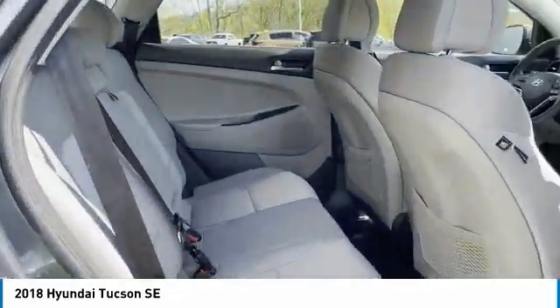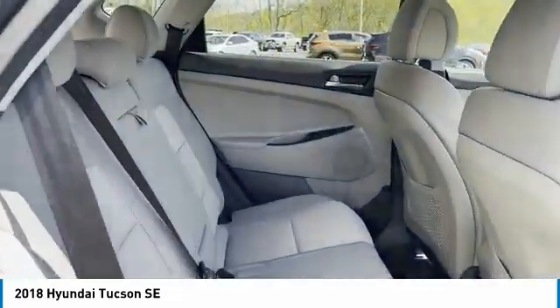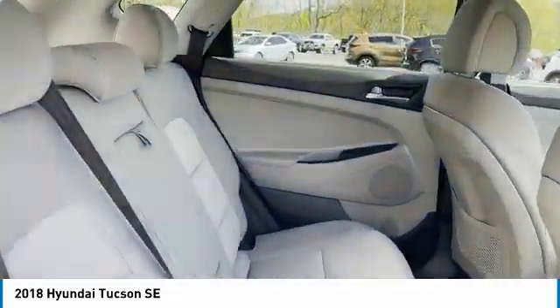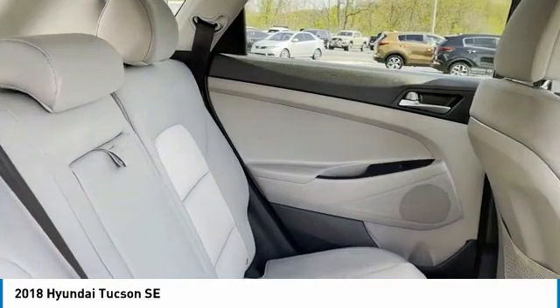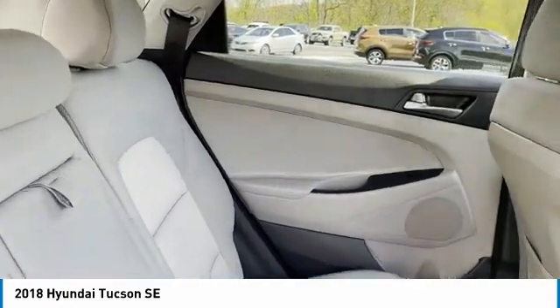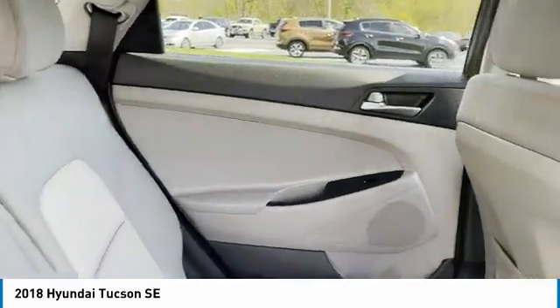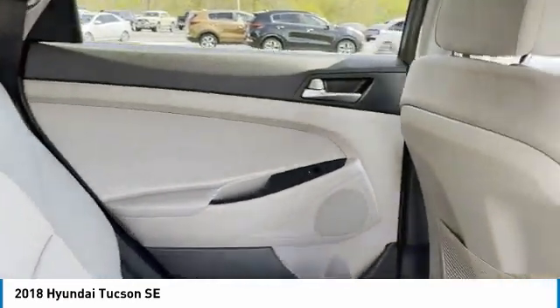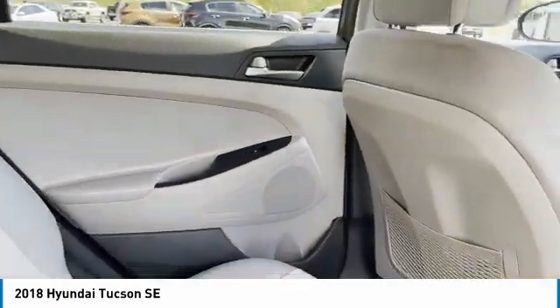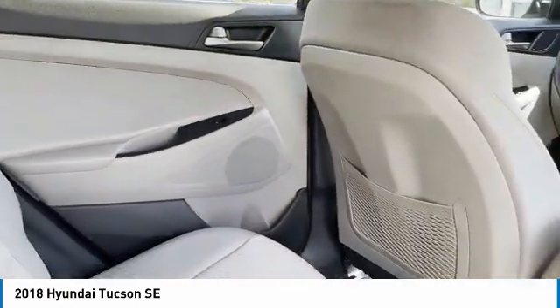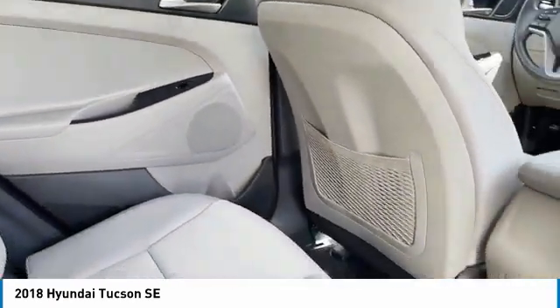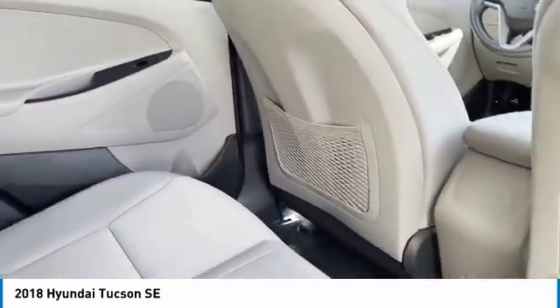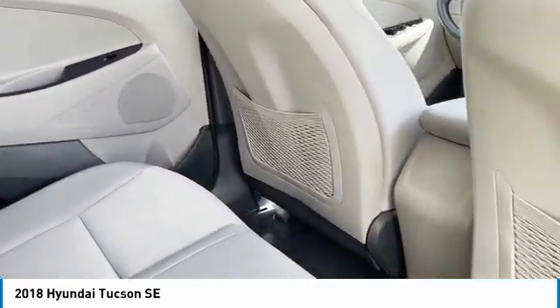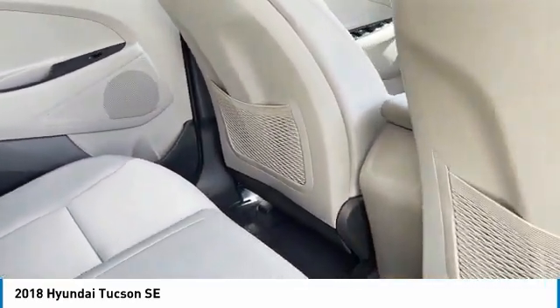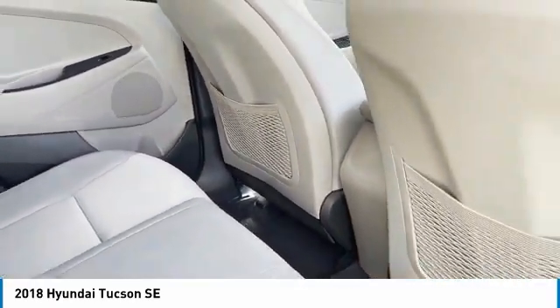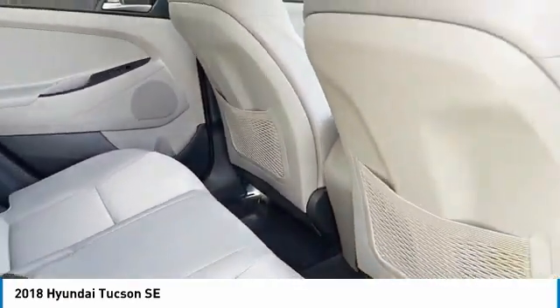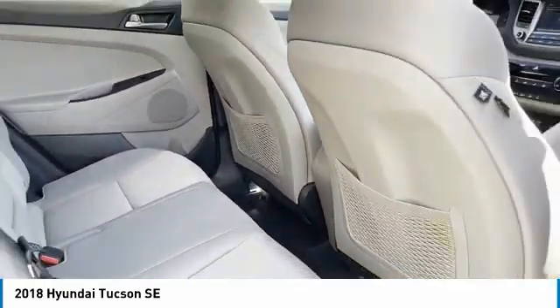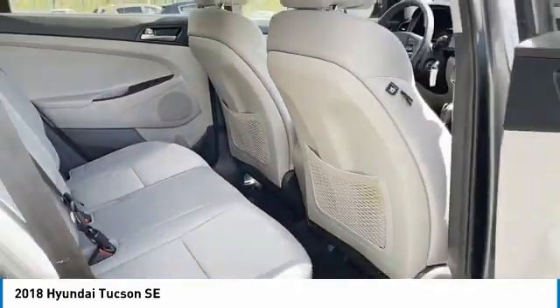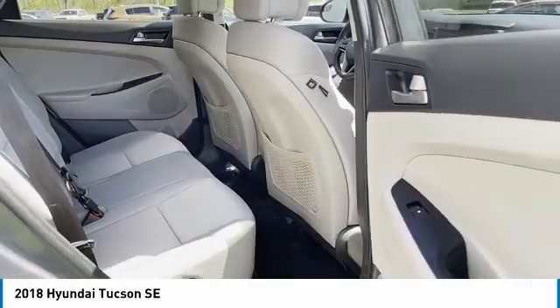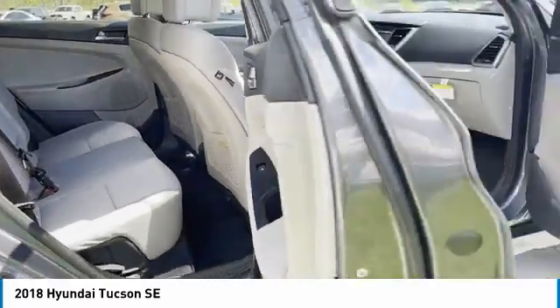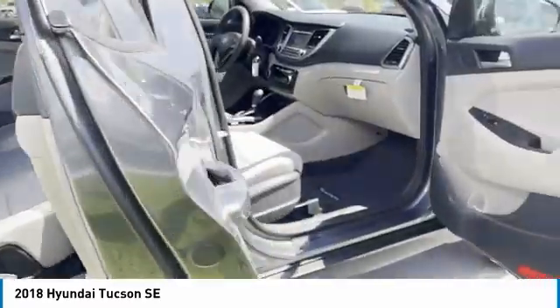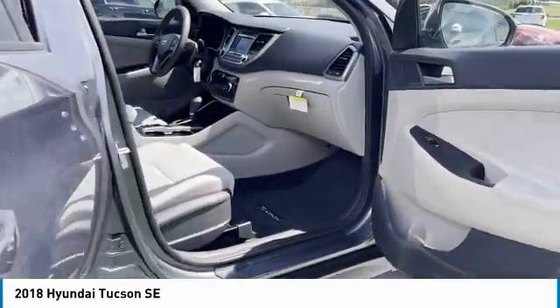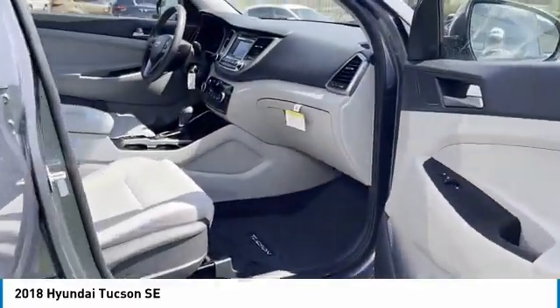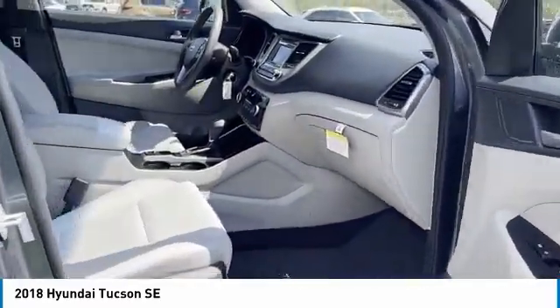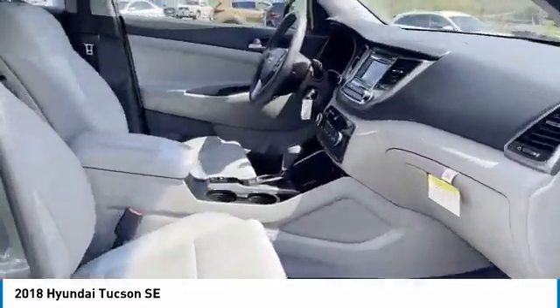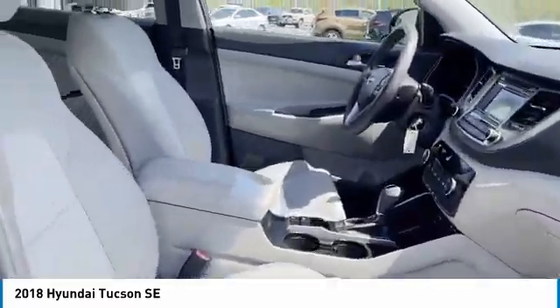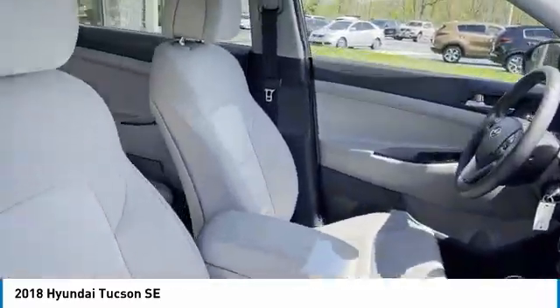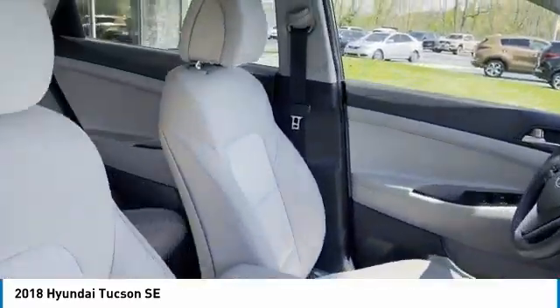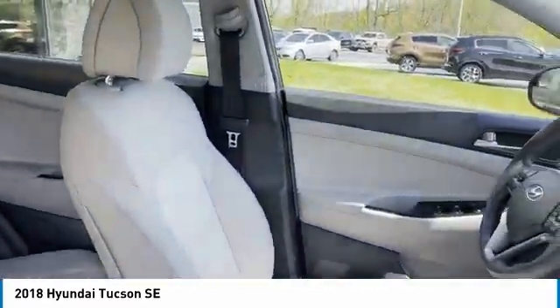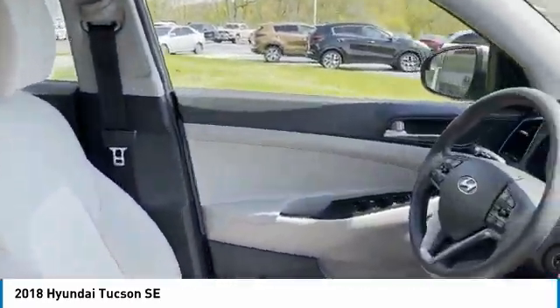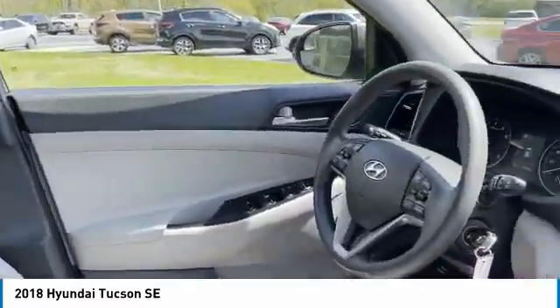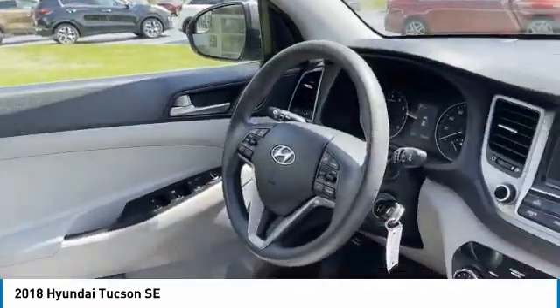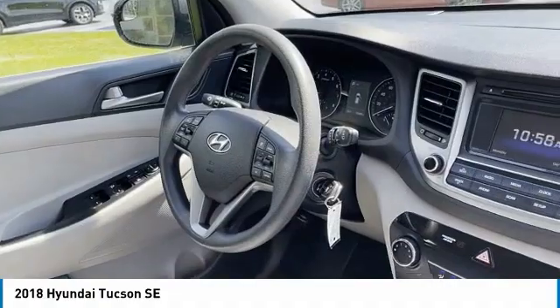All-wheel drive, aluminum wheels, heated side mirrors, traction control, remote keyless entry, headlights auto-off, mirror memory, security system, cruise control, trip computer.